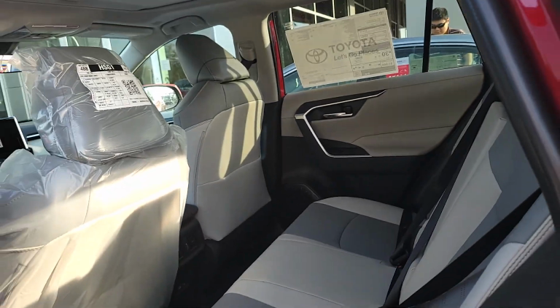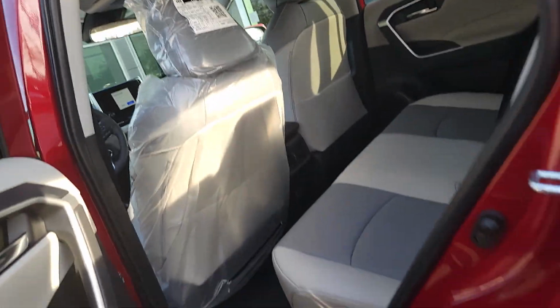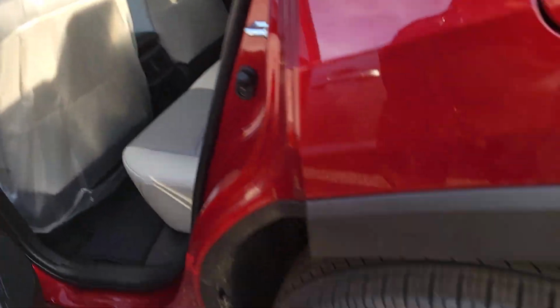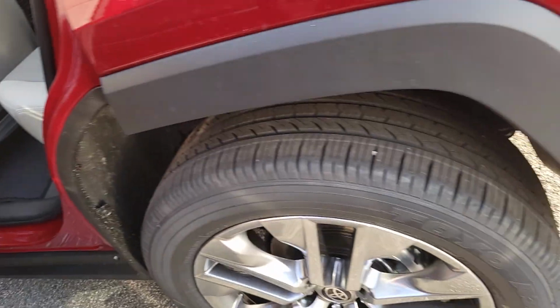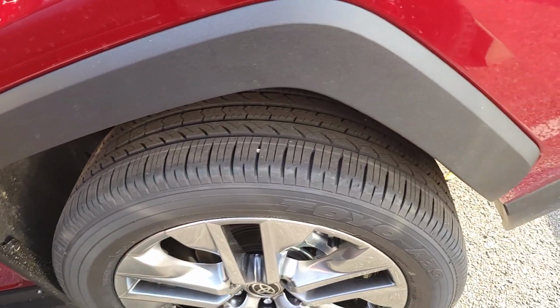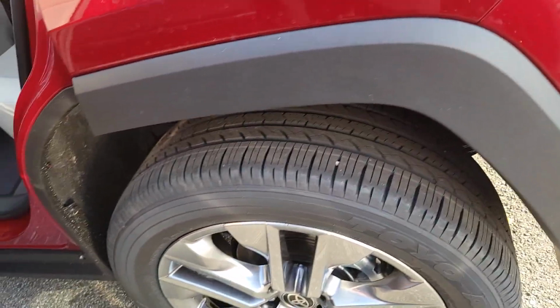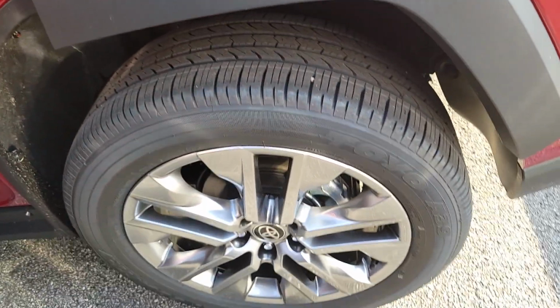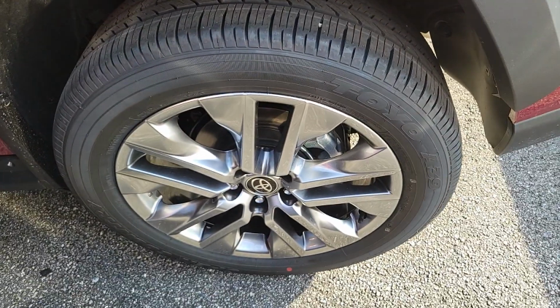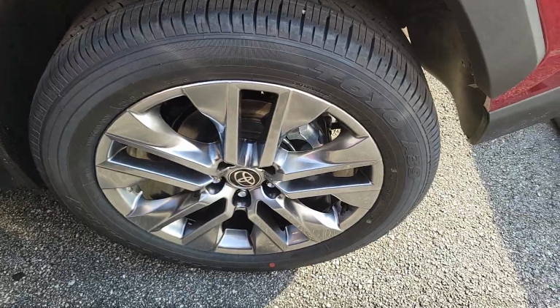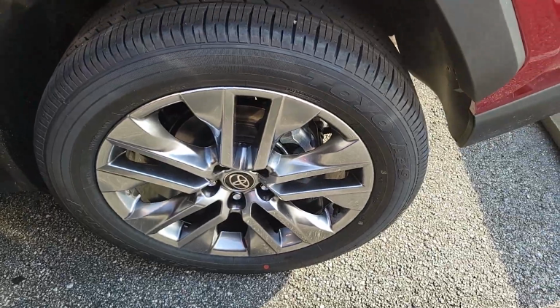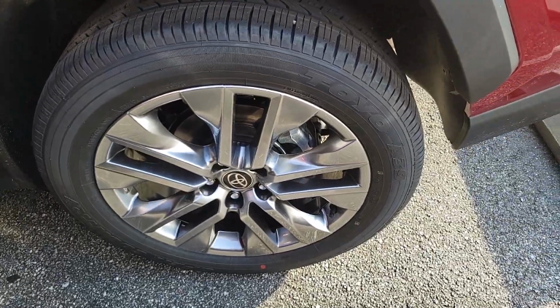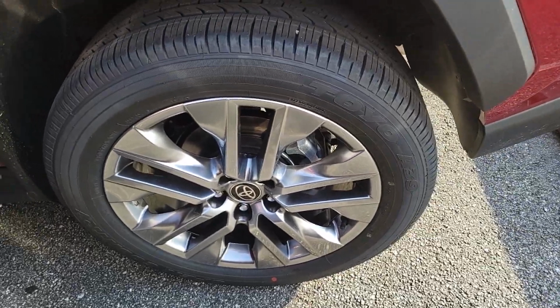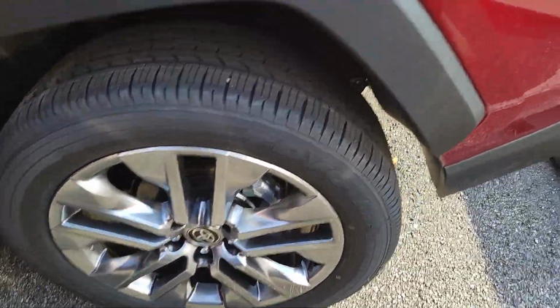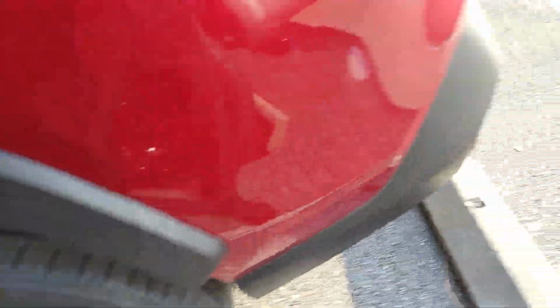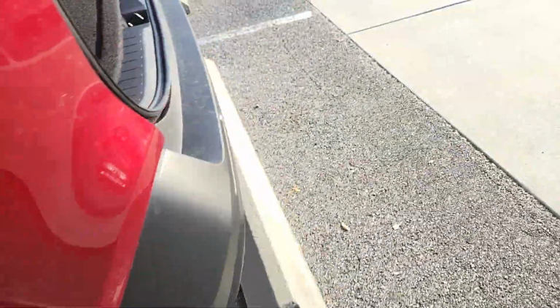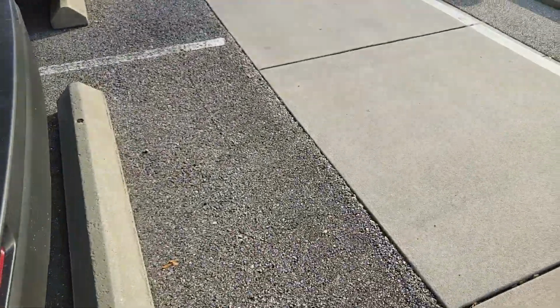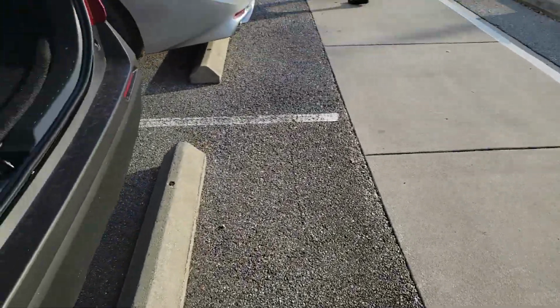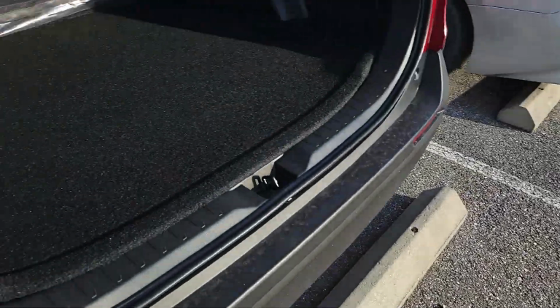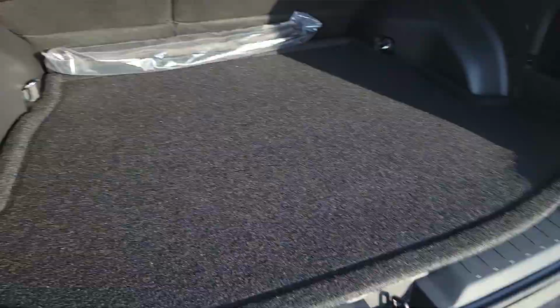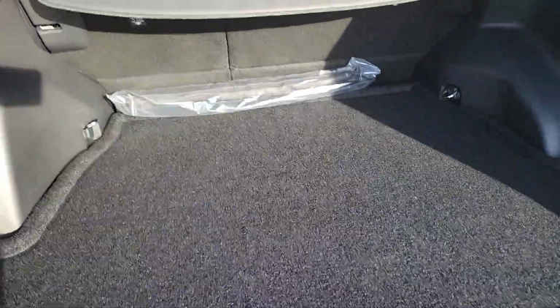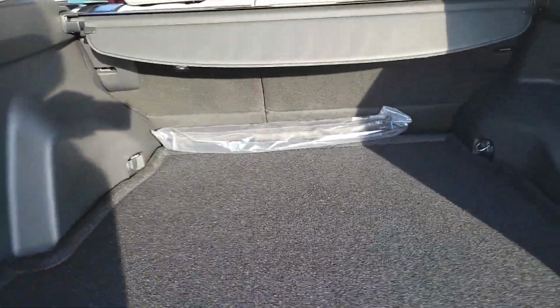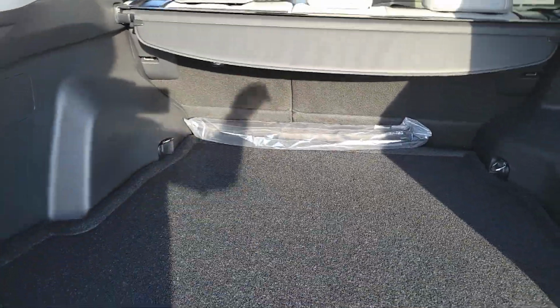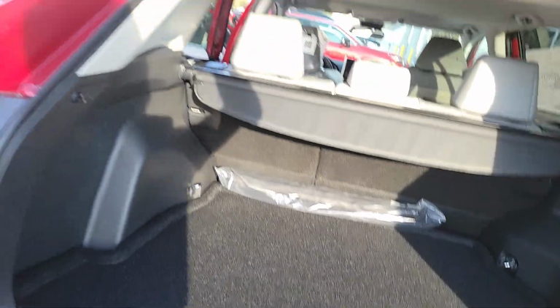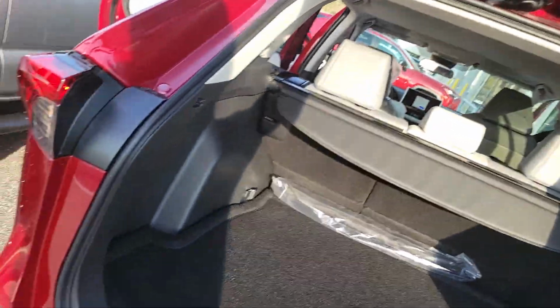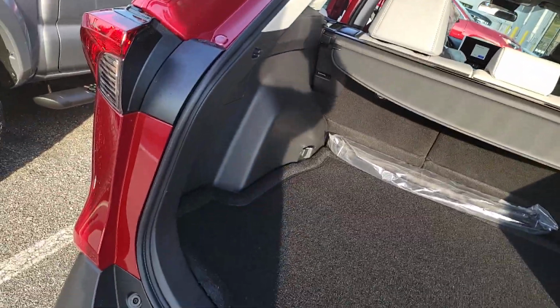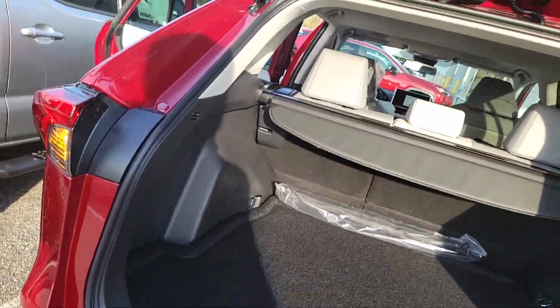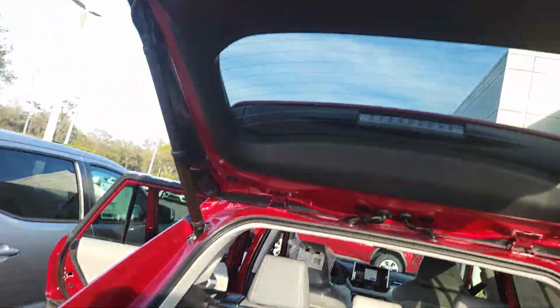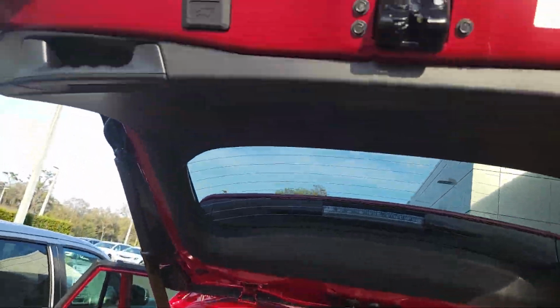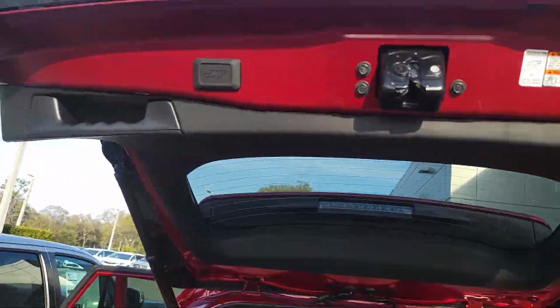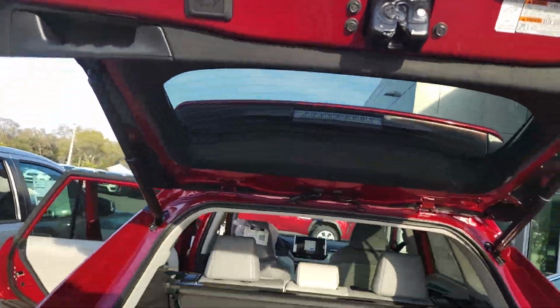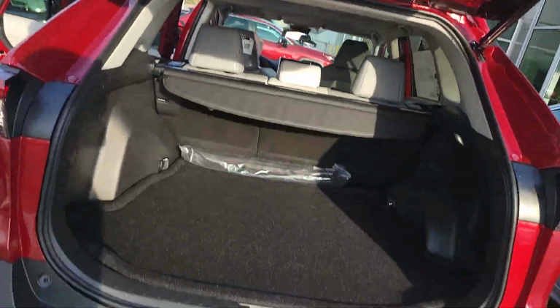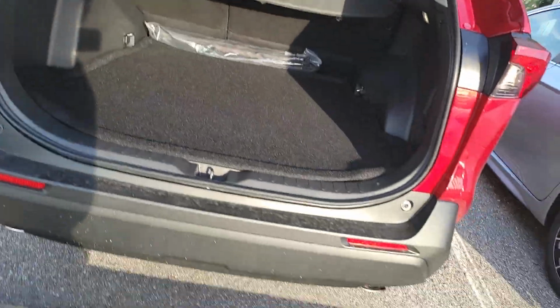Absolutely gorgeous color combination. Upgraded rims — look at that. Plenty of cargo space in the rear. In the center and under the seats as well.